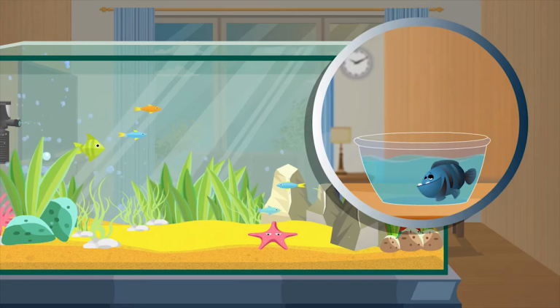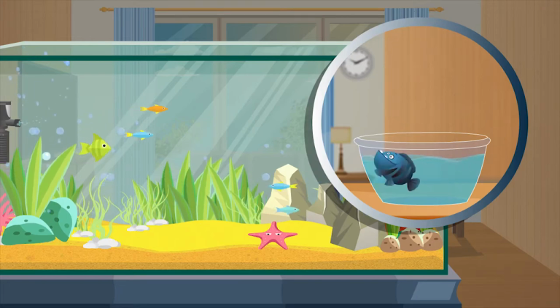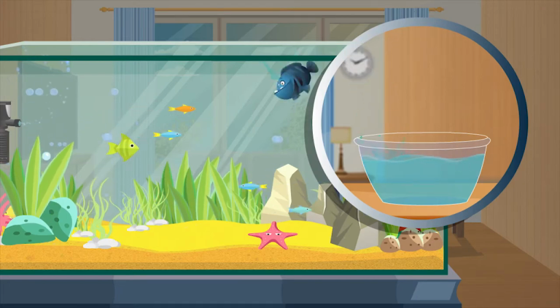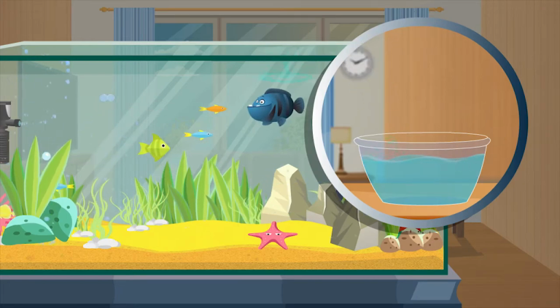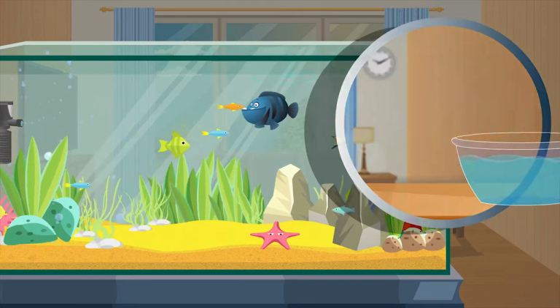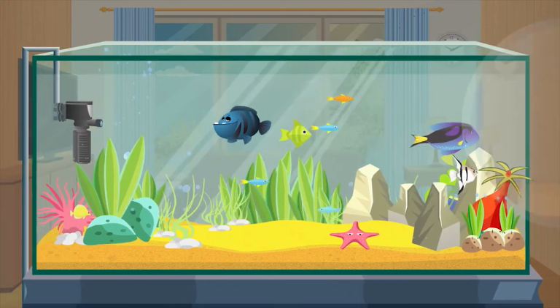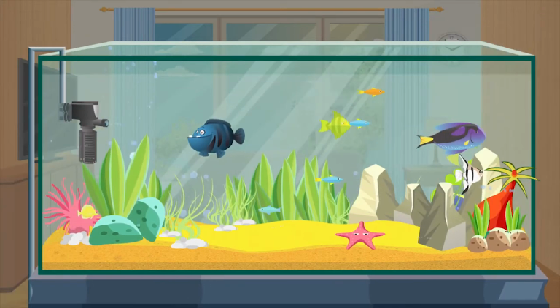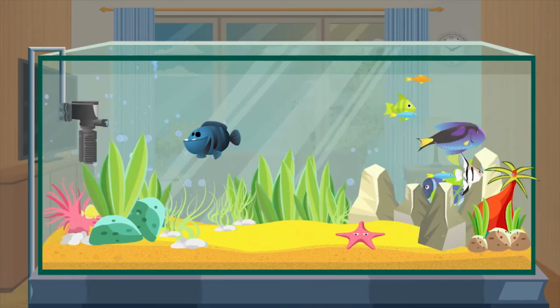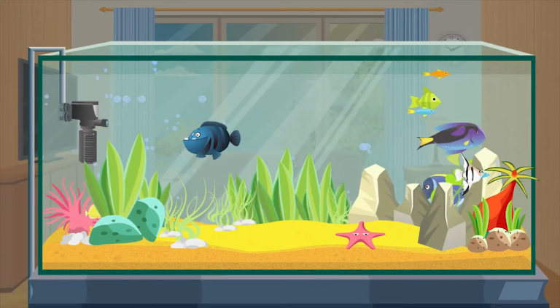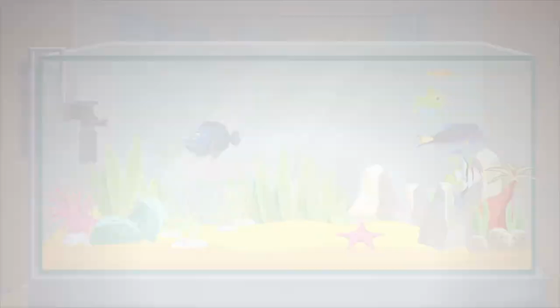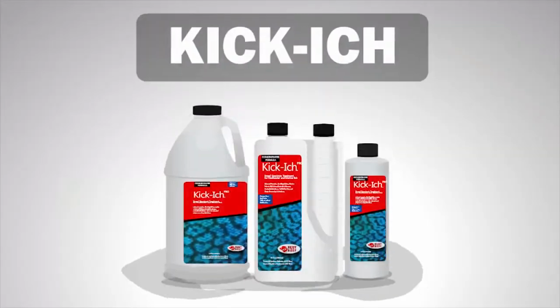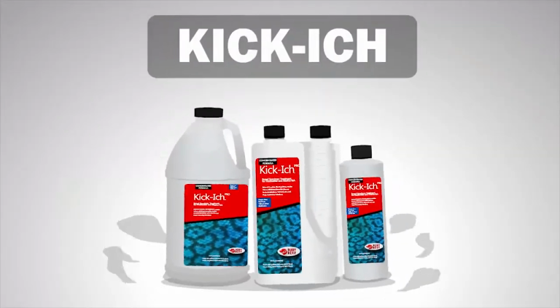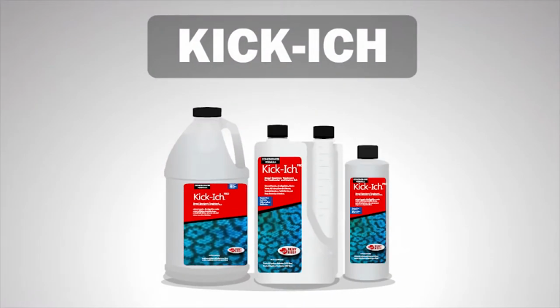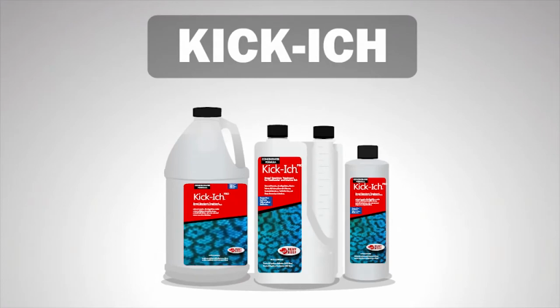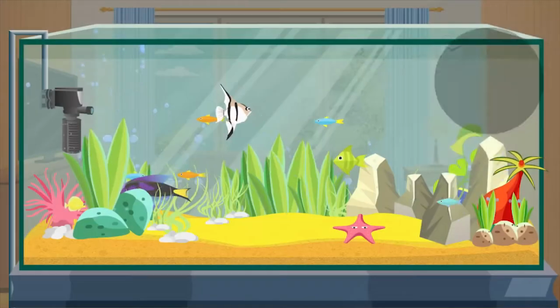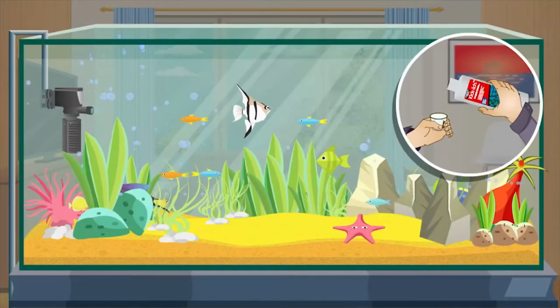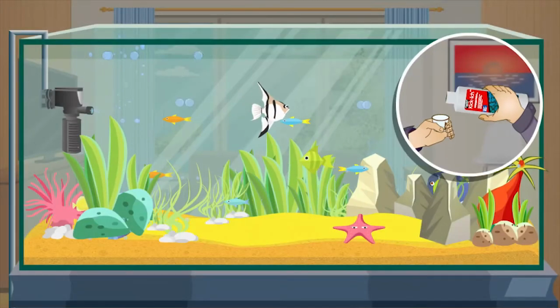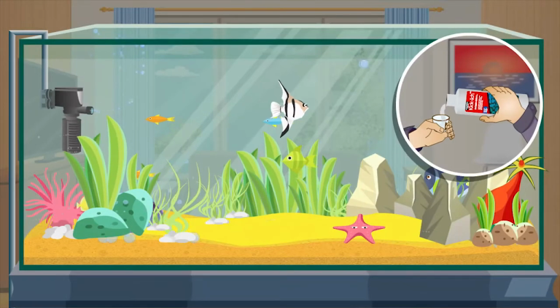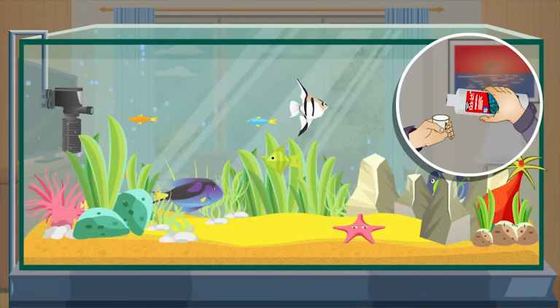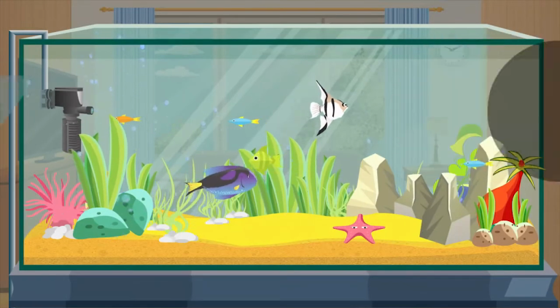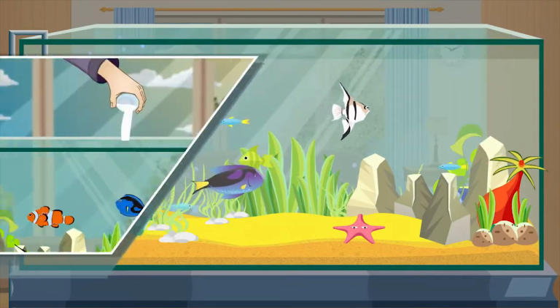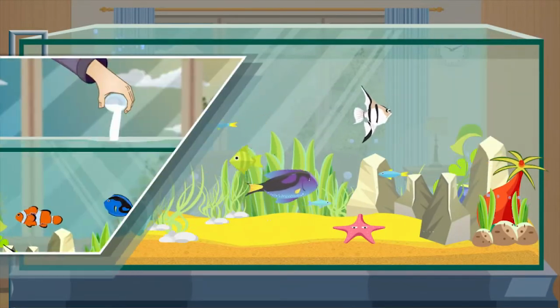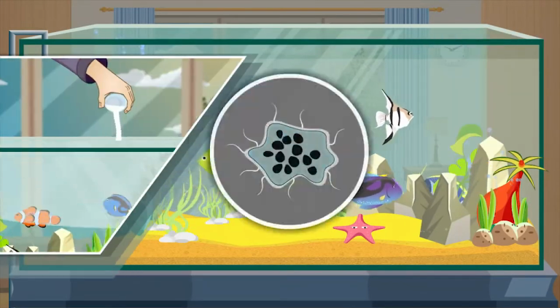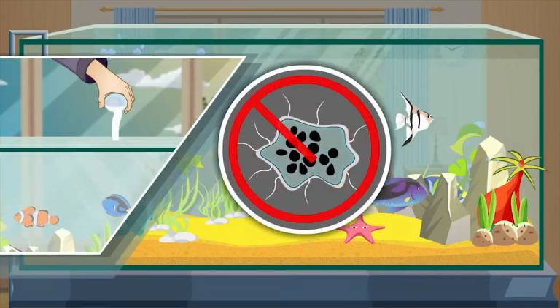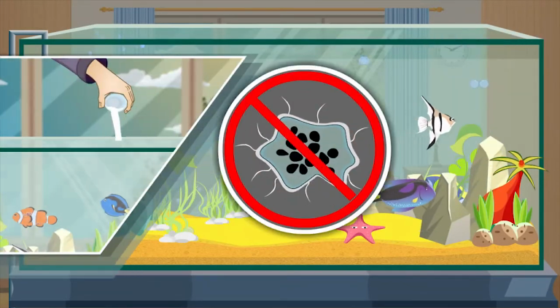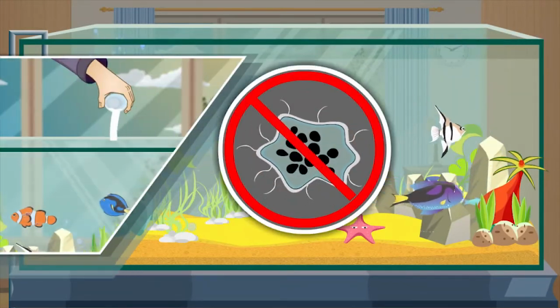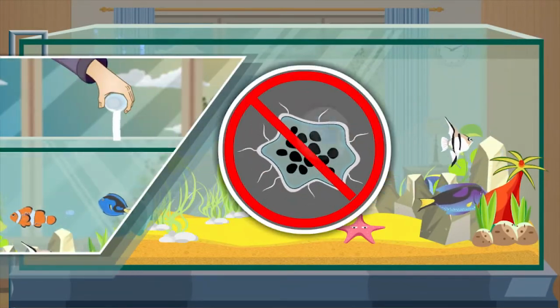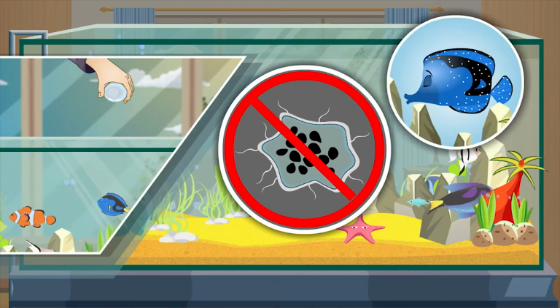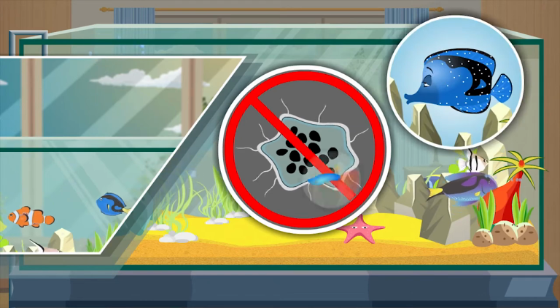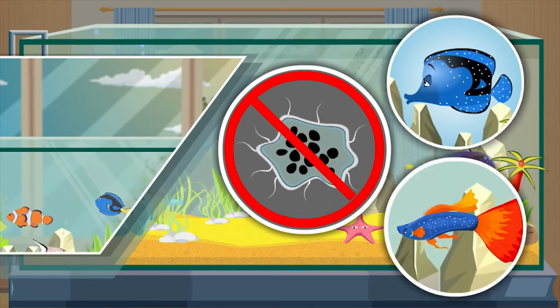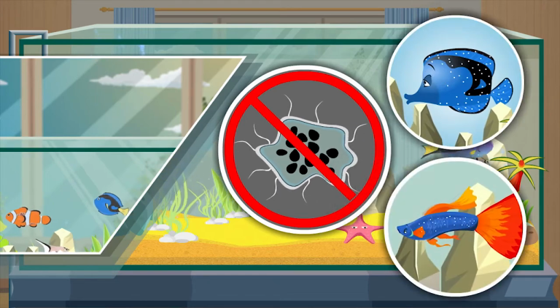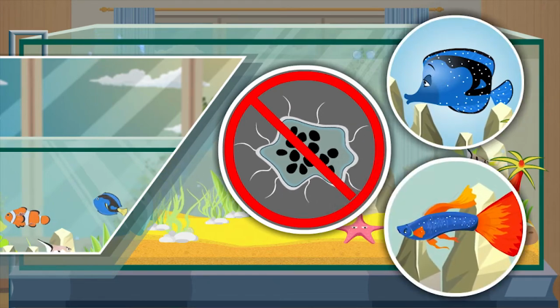Problems can be brought on by fish being introduced into the display tank. Kickick is a treatment designed to be used in the display tank for the control of ick on fish in marine and freshwater aquaria.